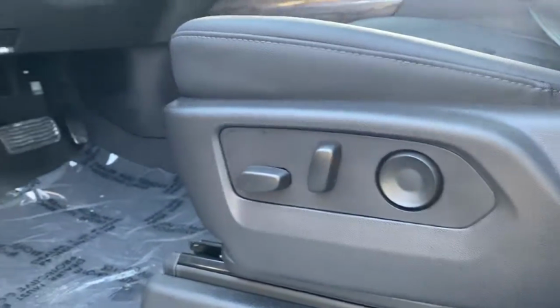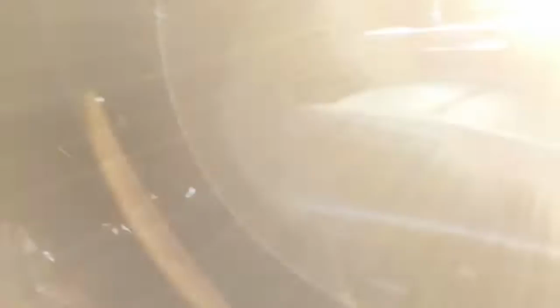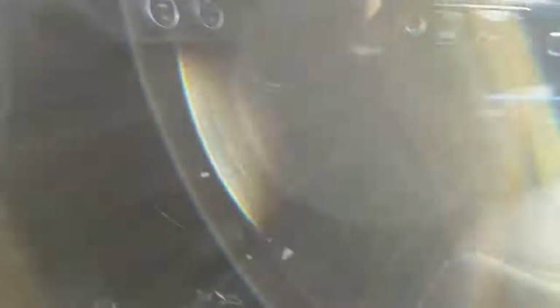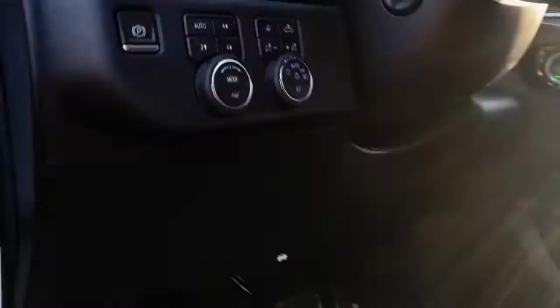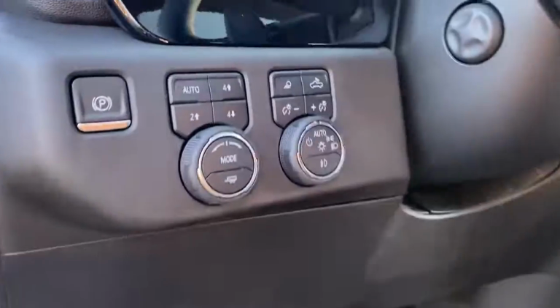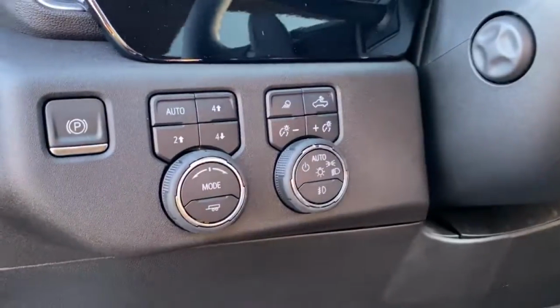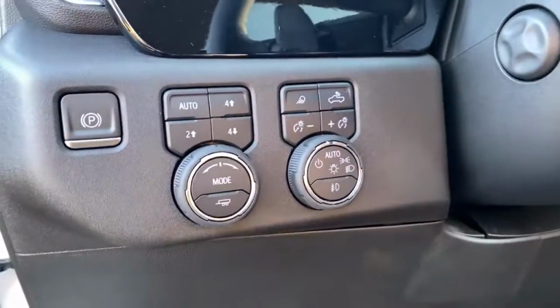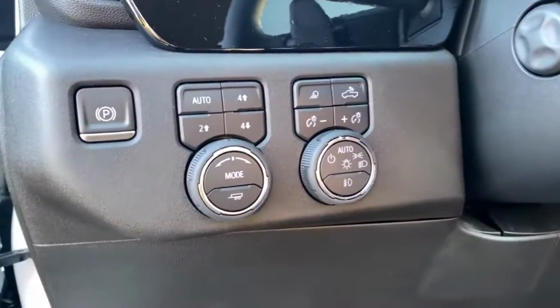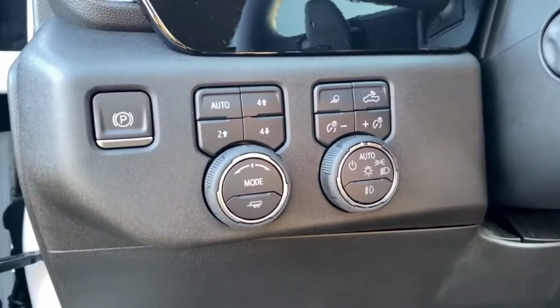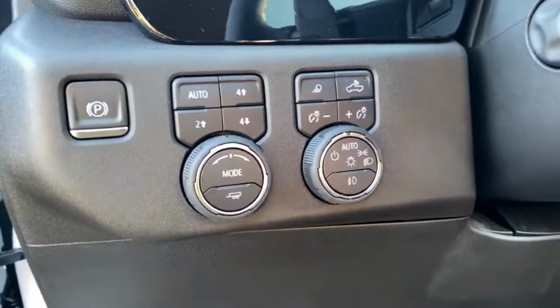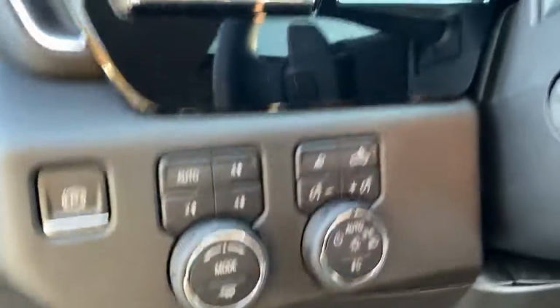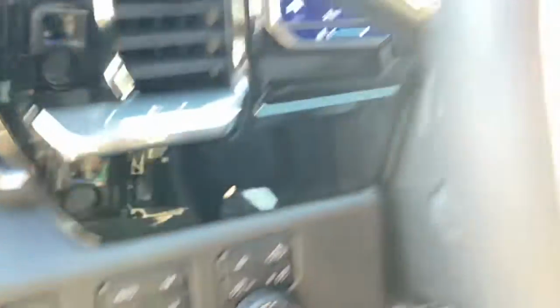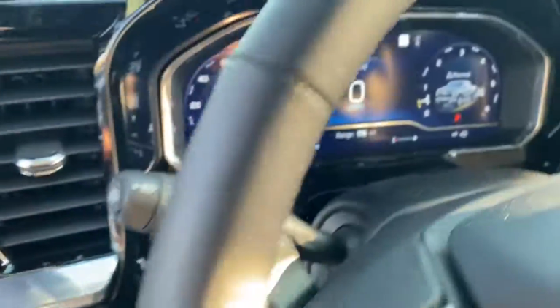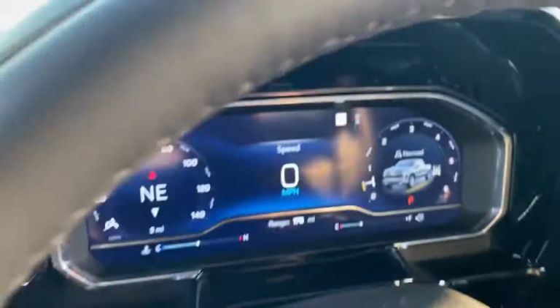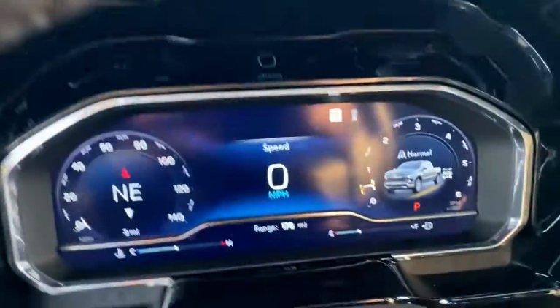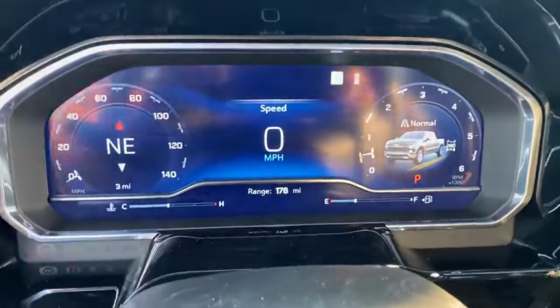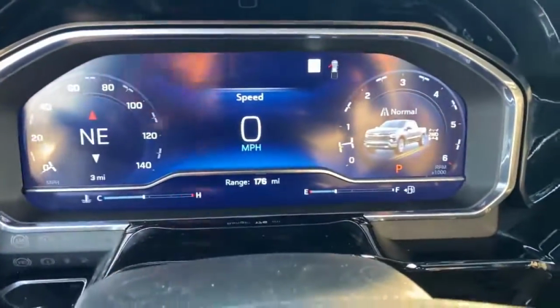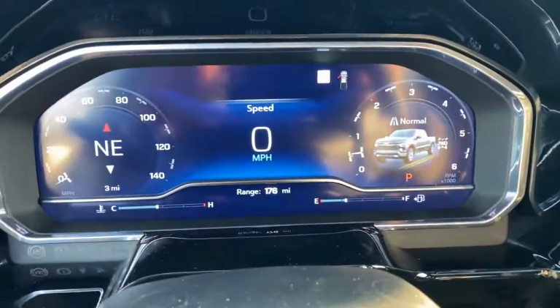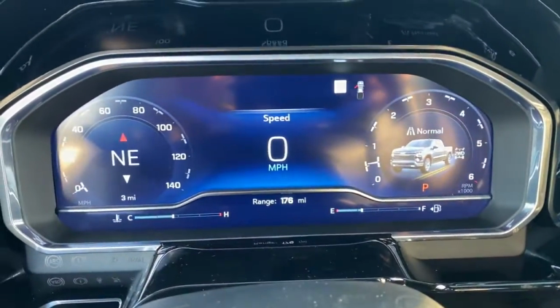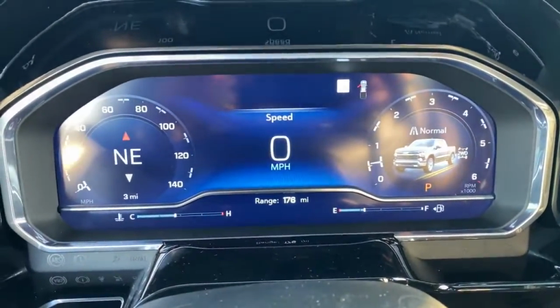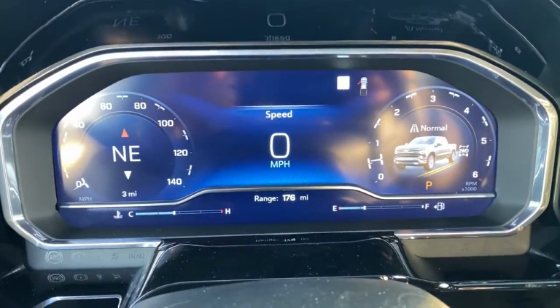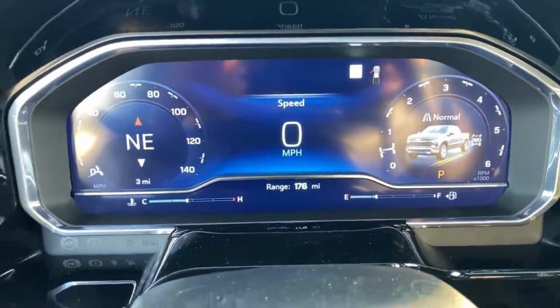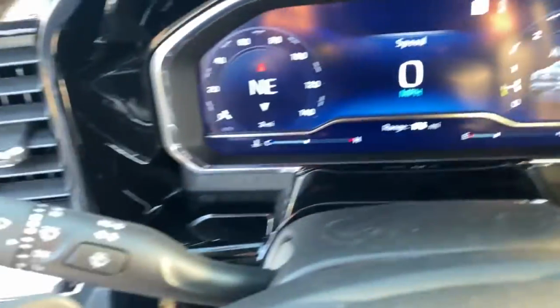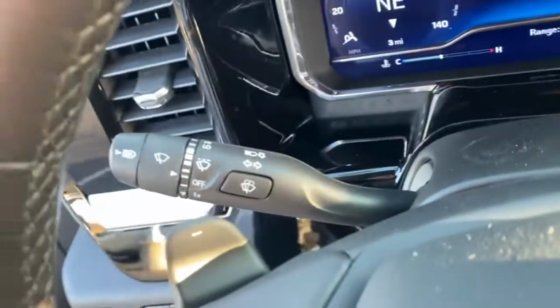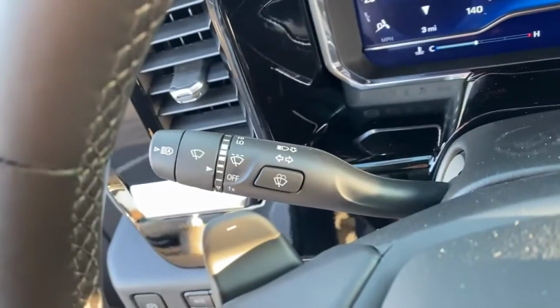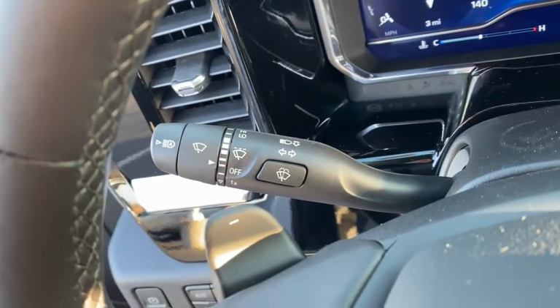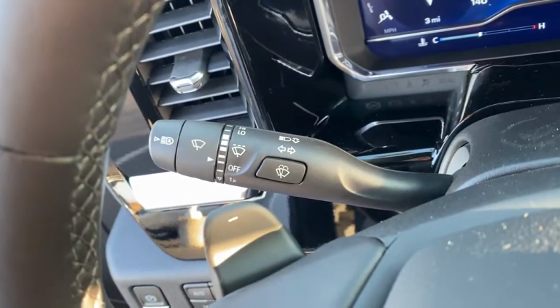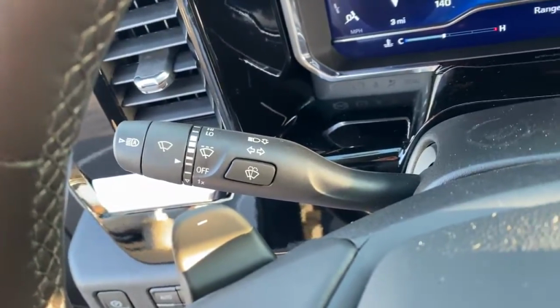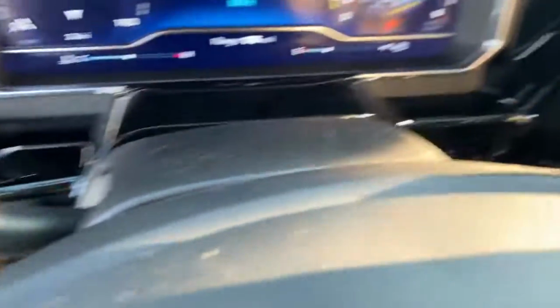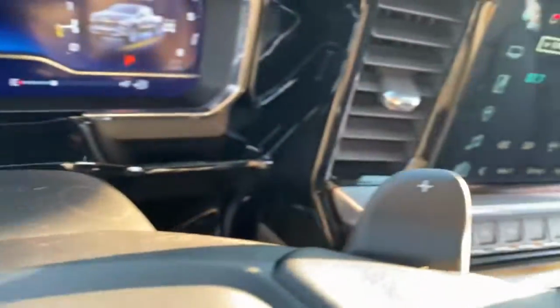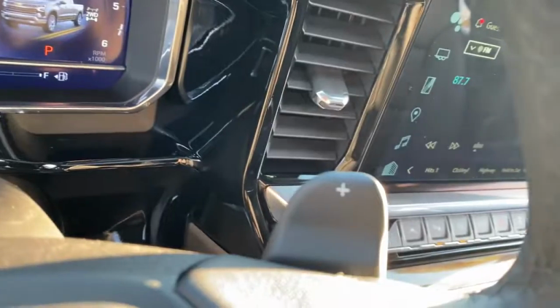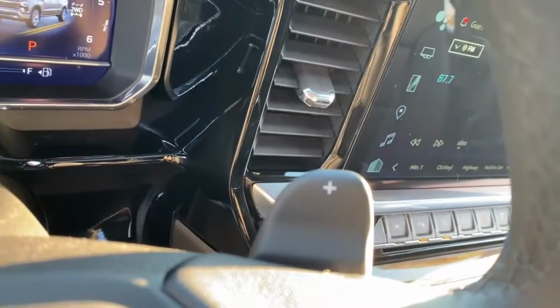Satellite radio, power passenger seat, fog lamps. Work smart in the comfortable, connected Silverado 1500. Drive it today.